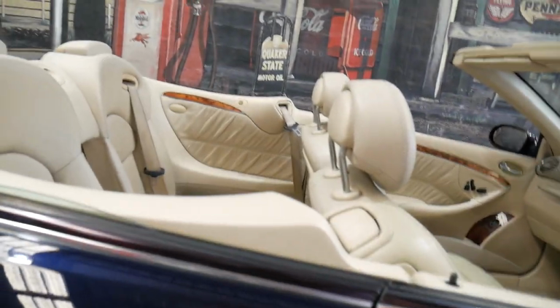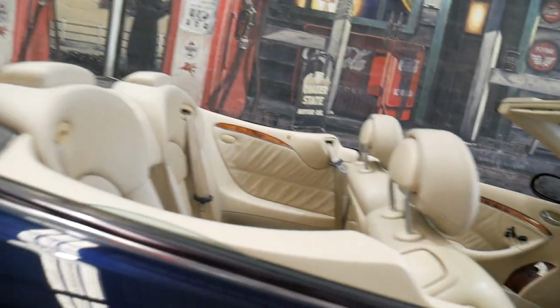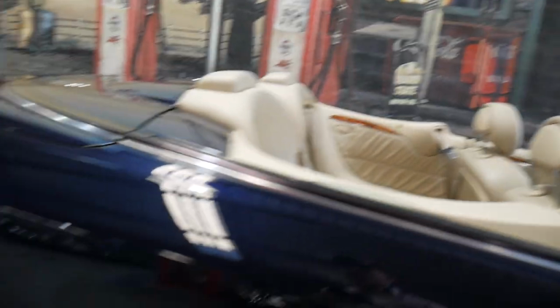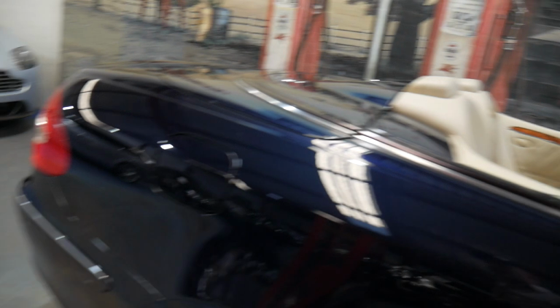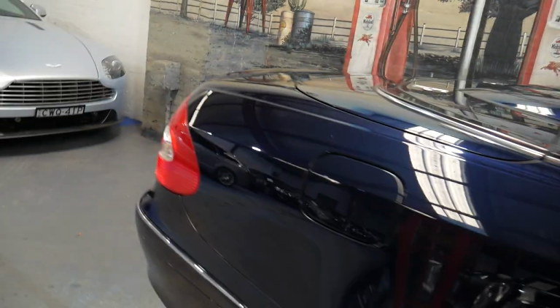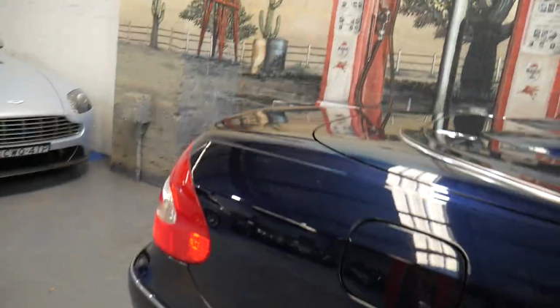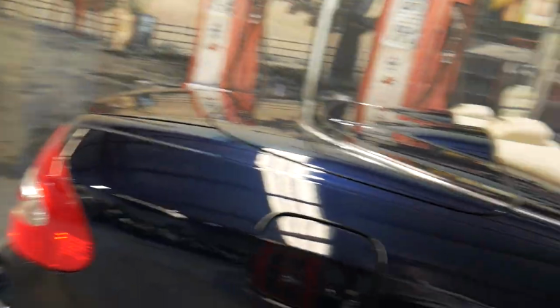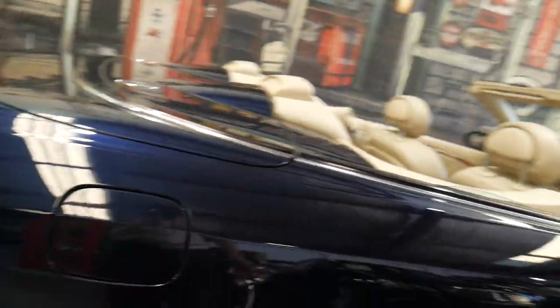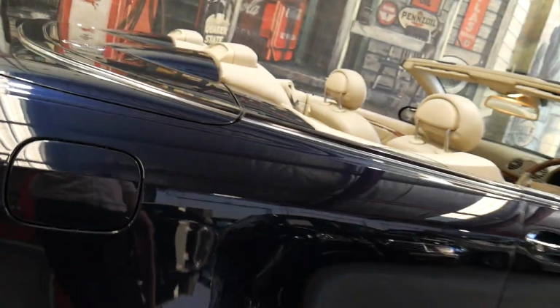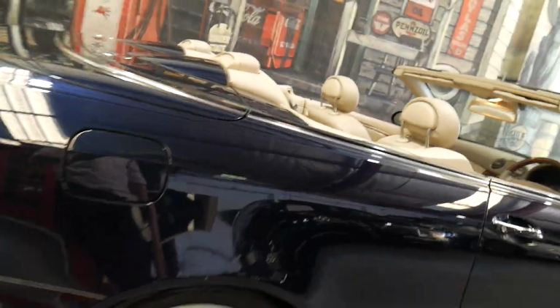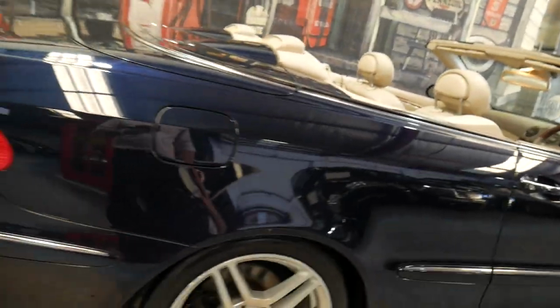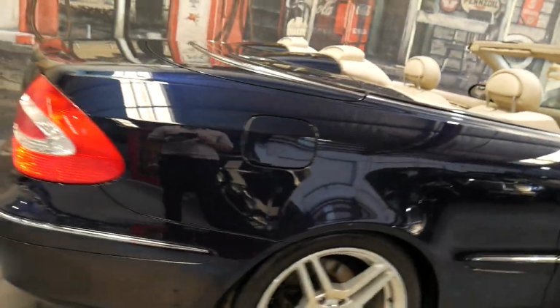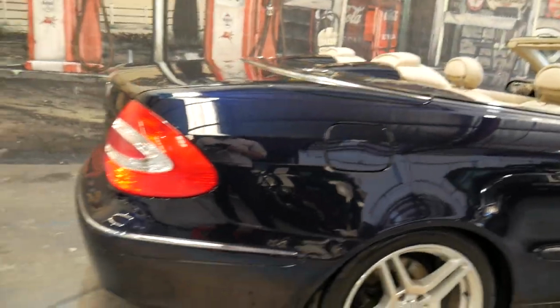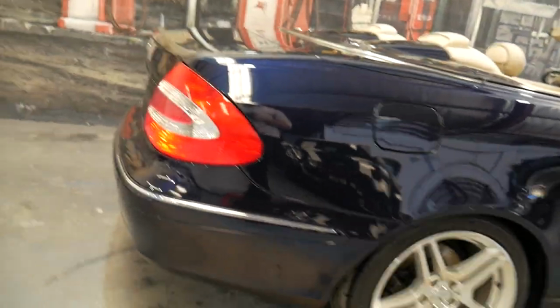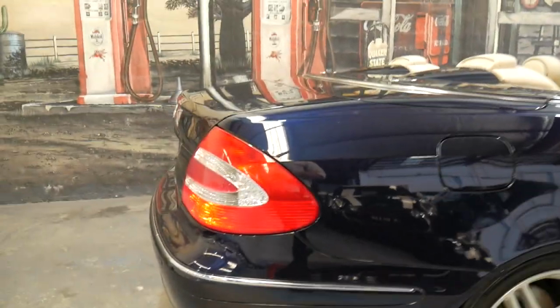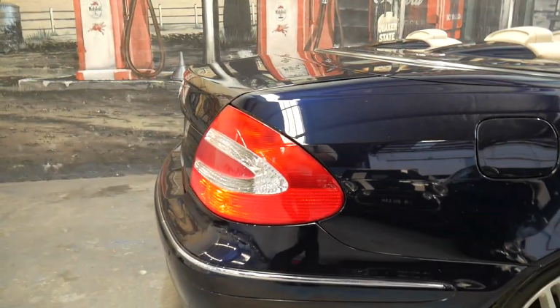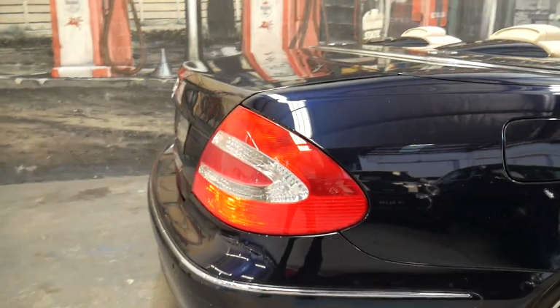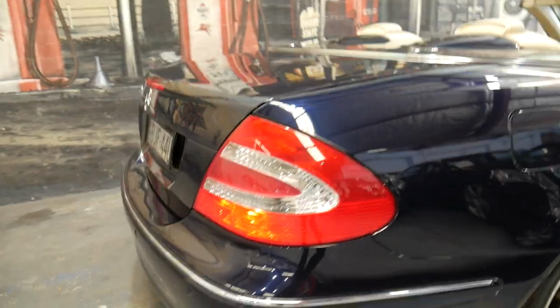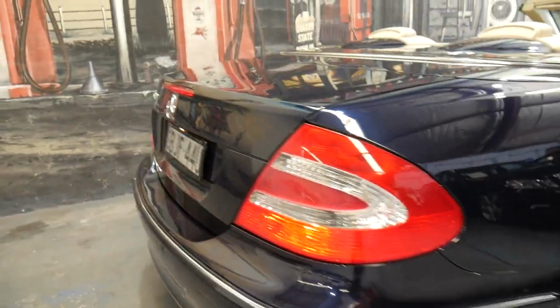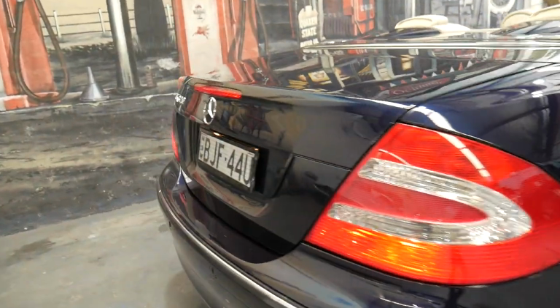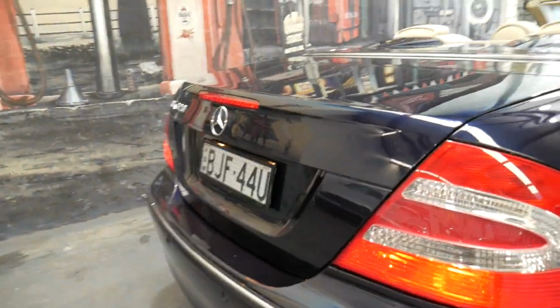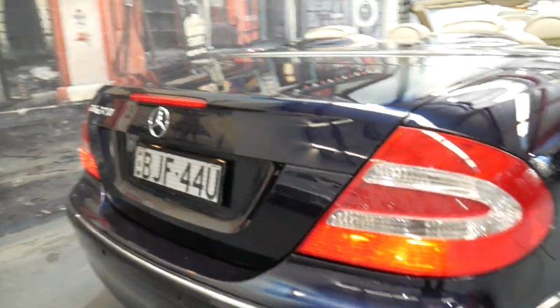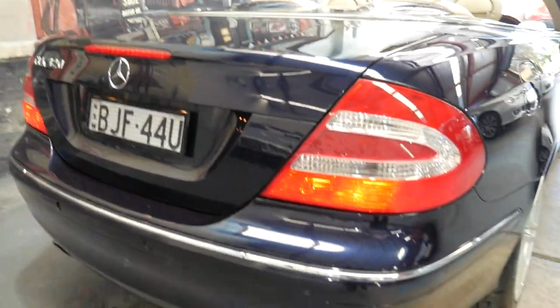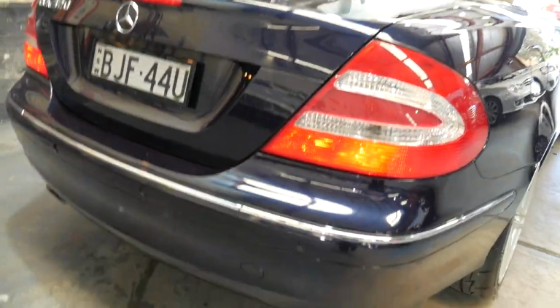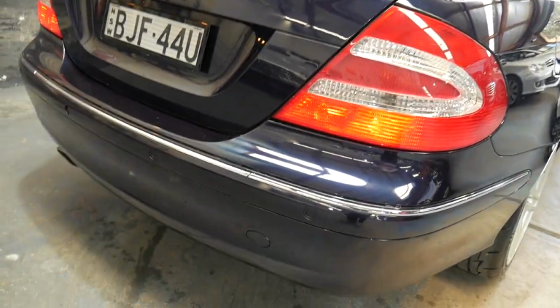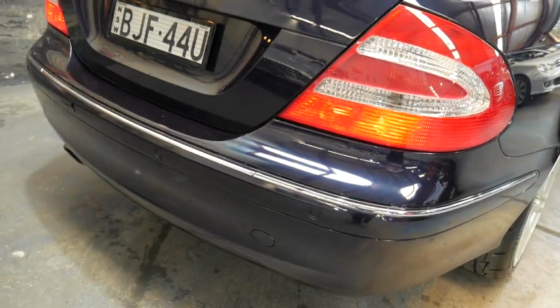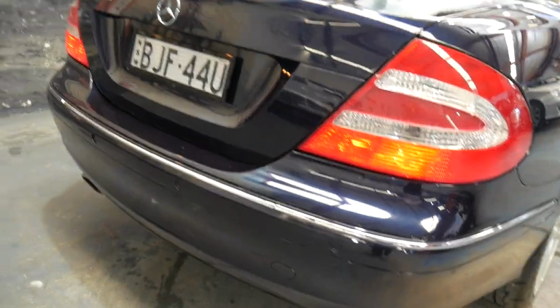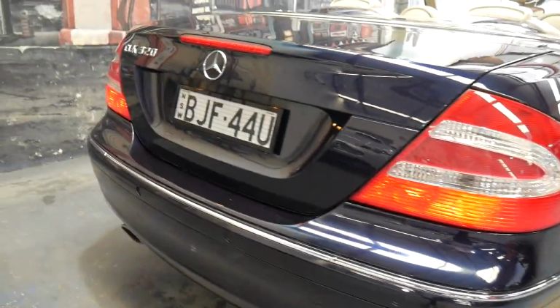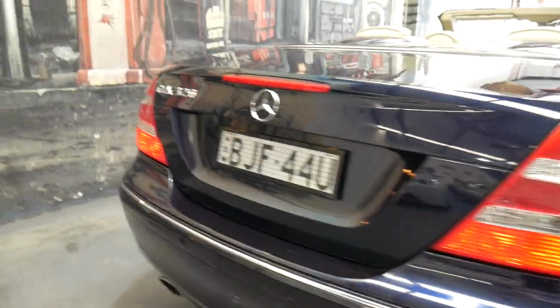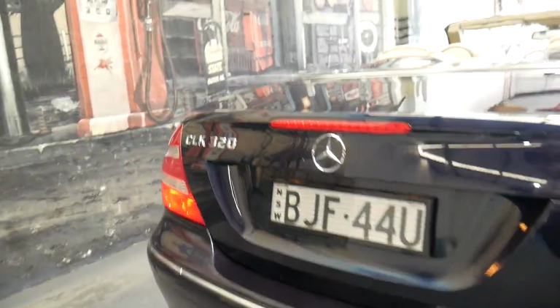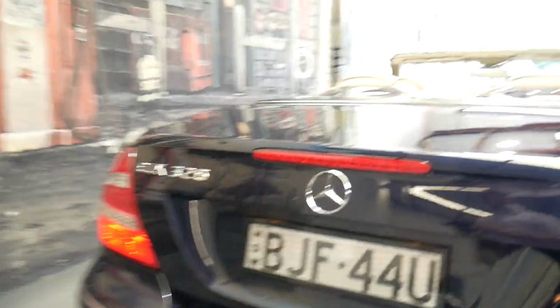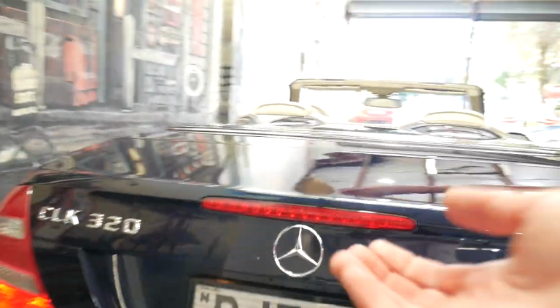It also has voice recognition, so you can pull a little lever there and tell it that you want to put the stereo on or put the navigation system on and so forth. Parking sensors, front and rear.